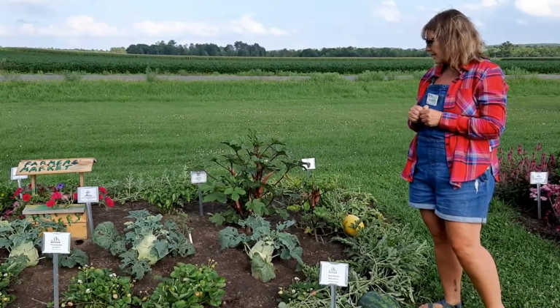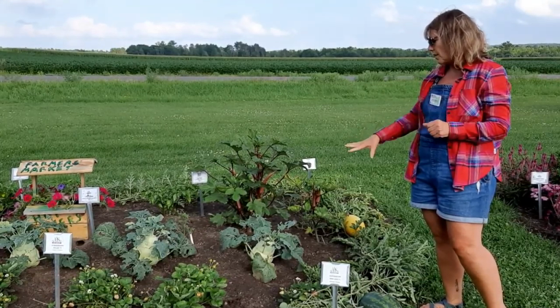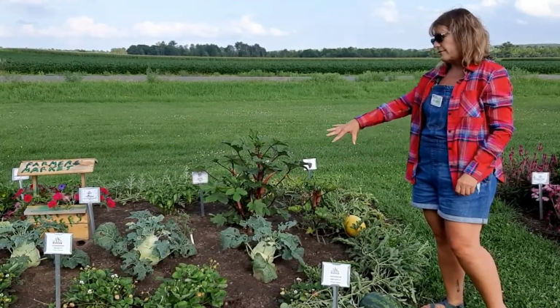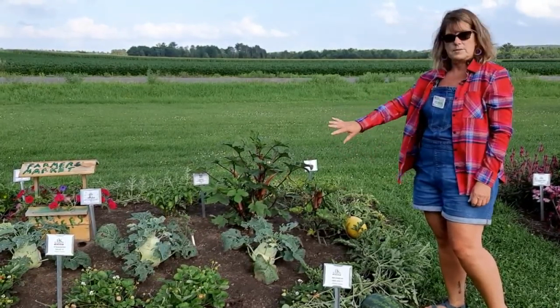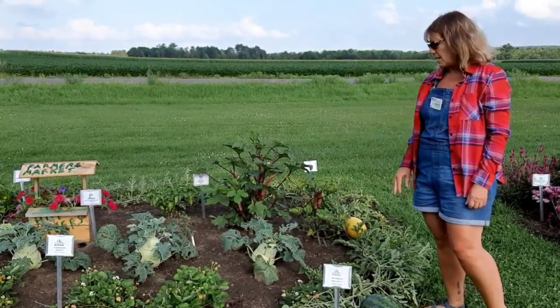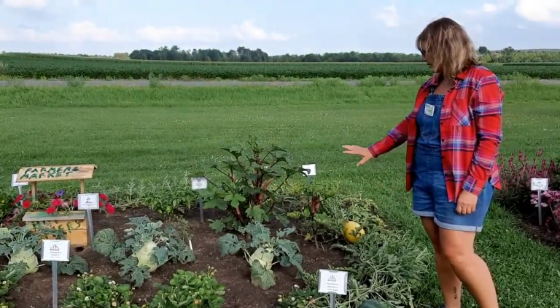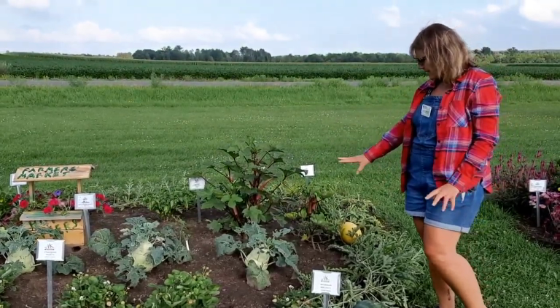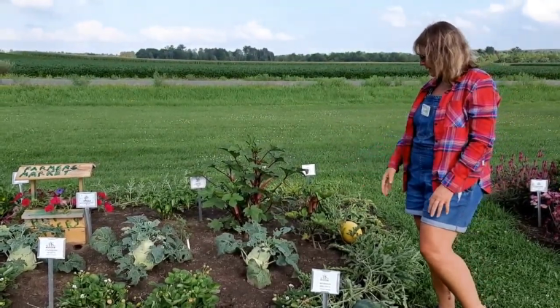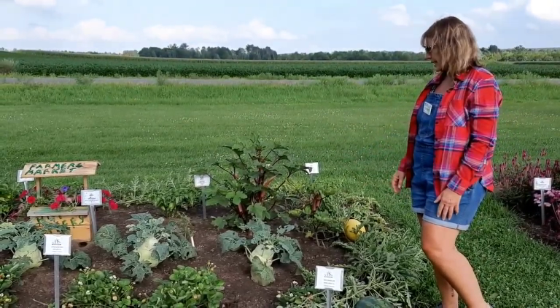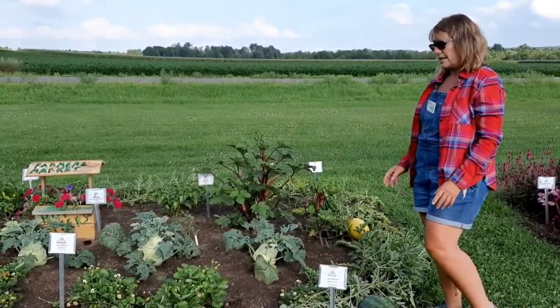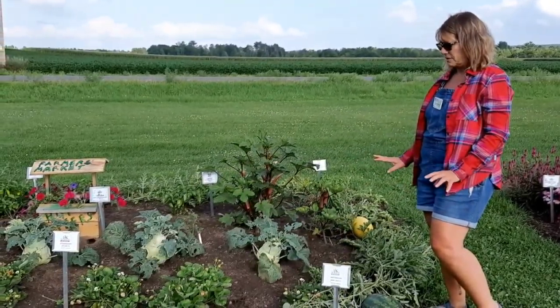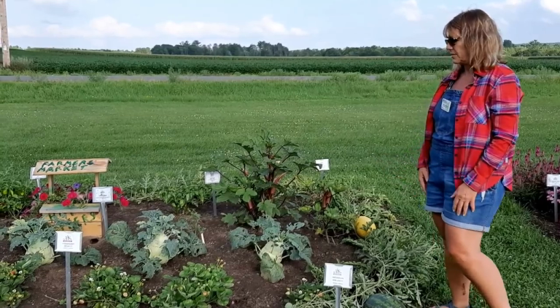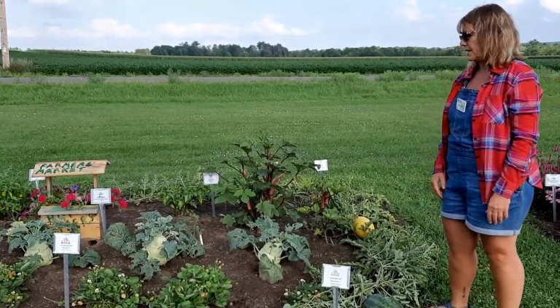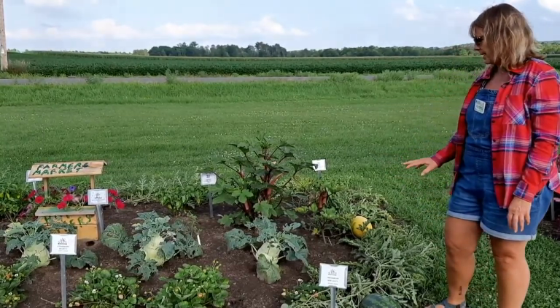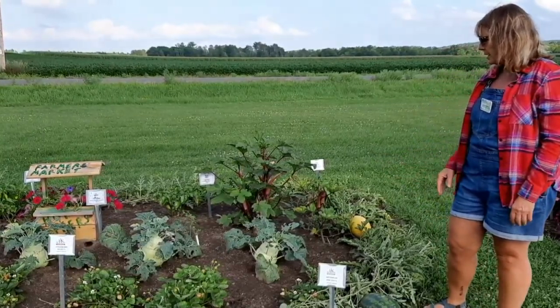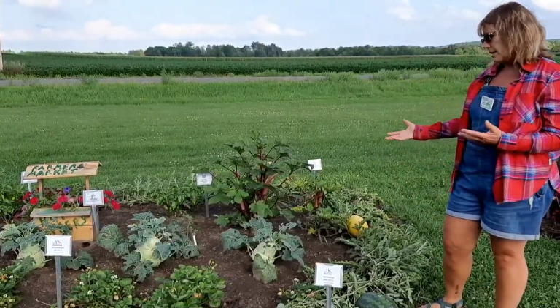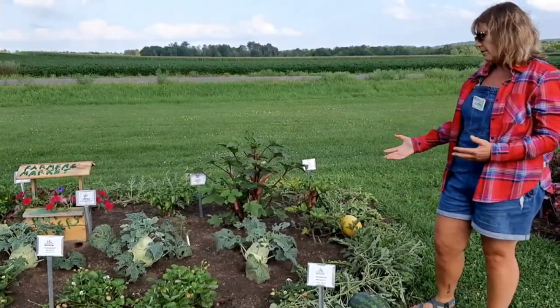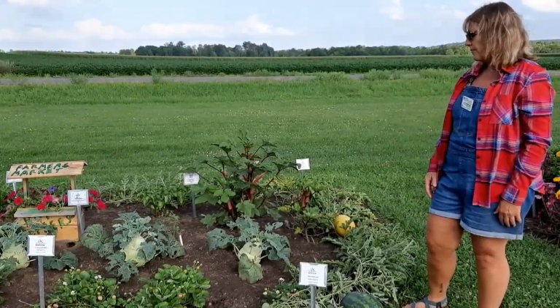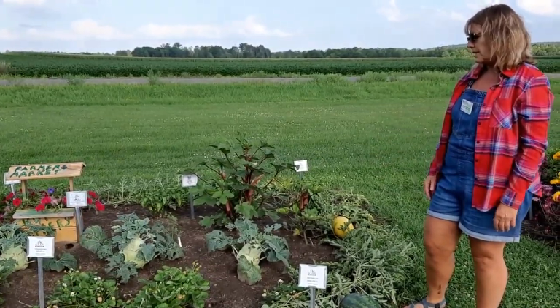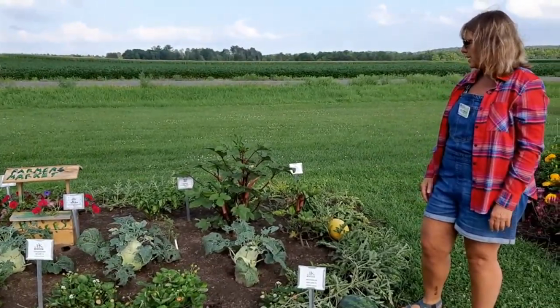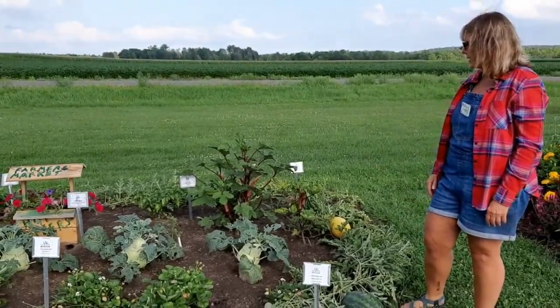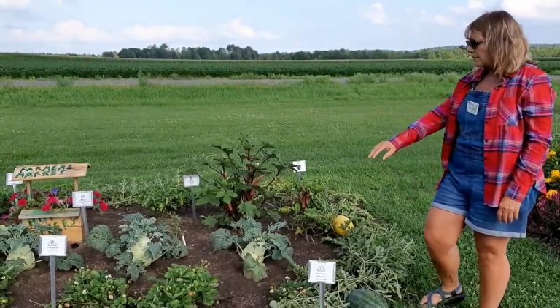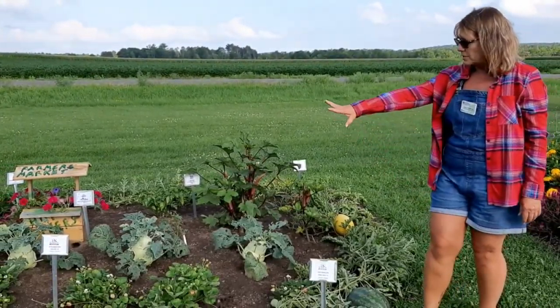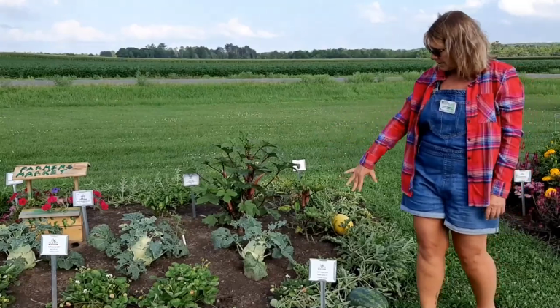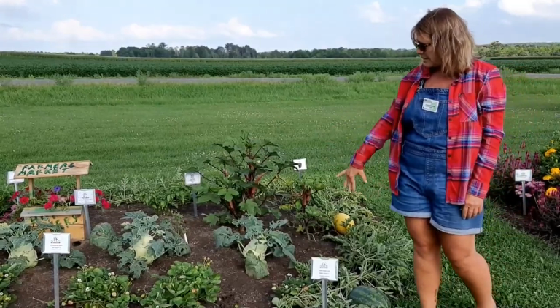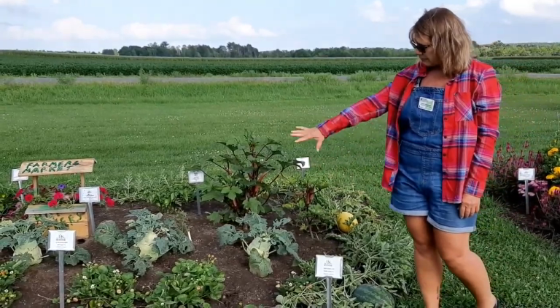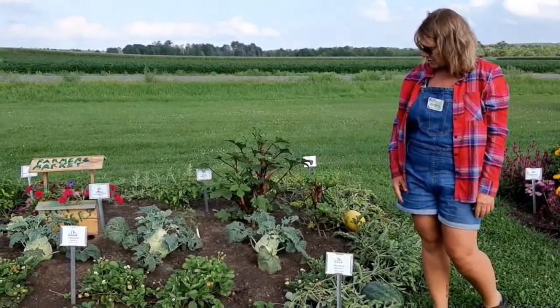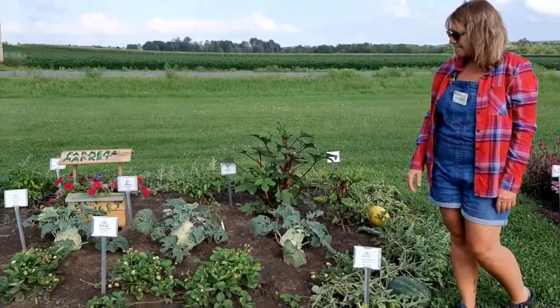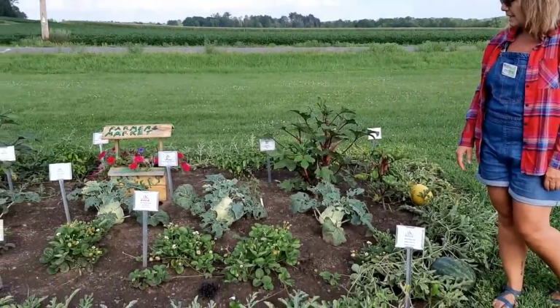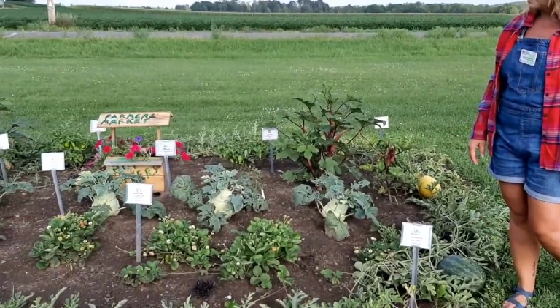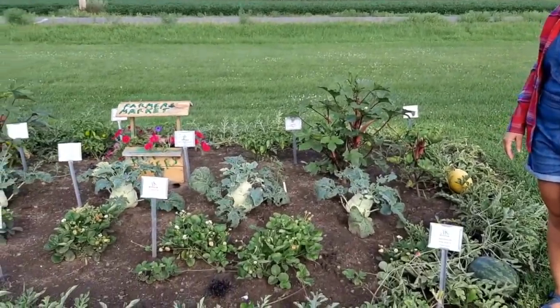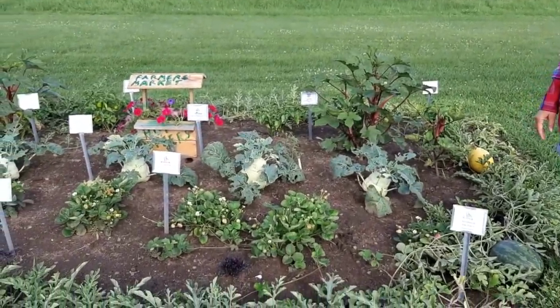Ours have done really well, except something has been eating the leaves — we're not quite sure what that is — but the vegetable itself has done well. We also planted strawberries that are flourishing and we're really happy with those.